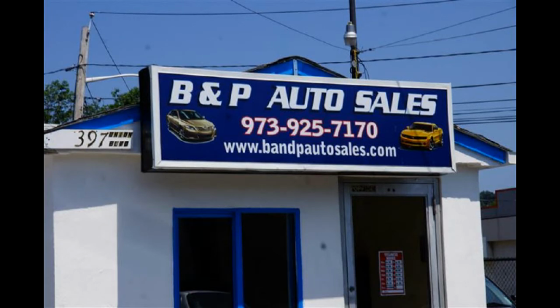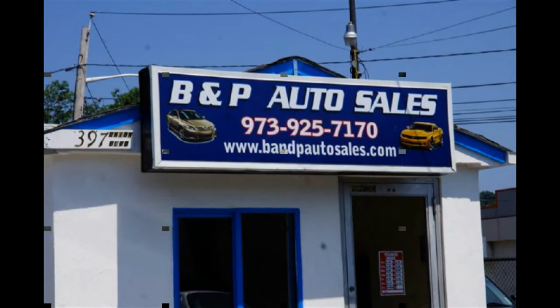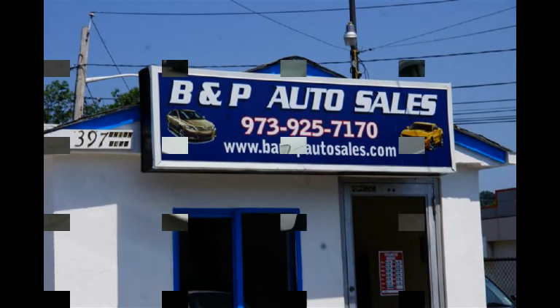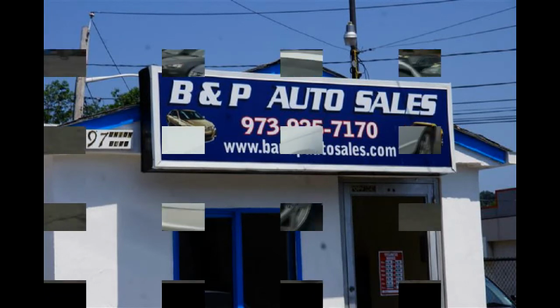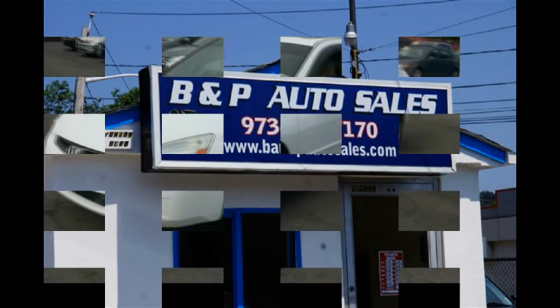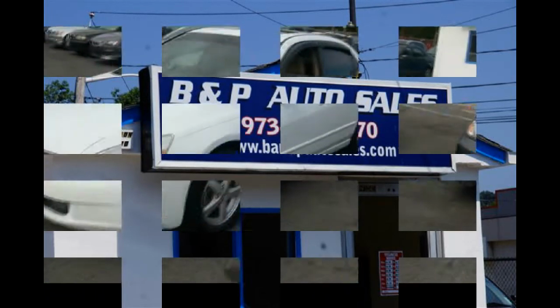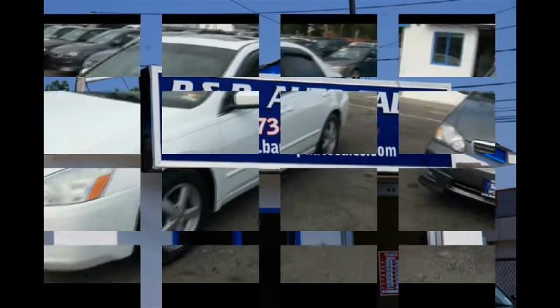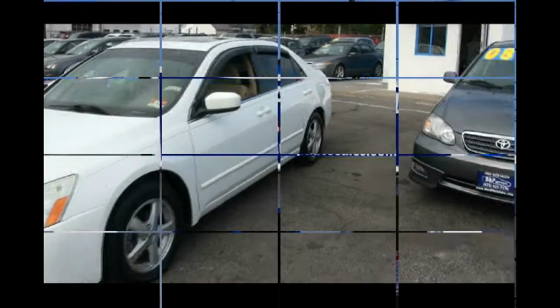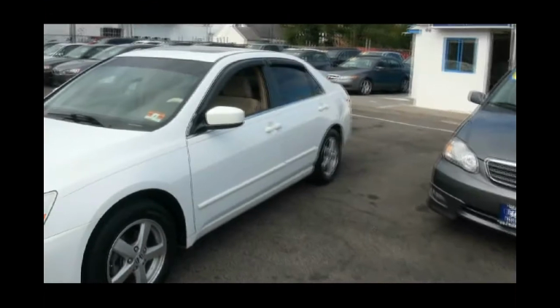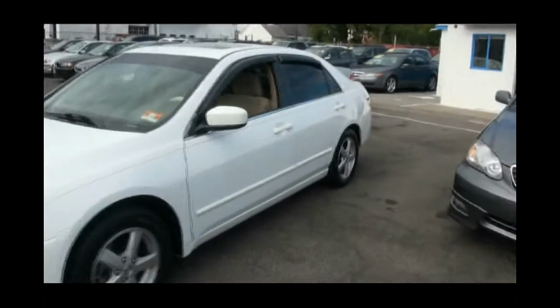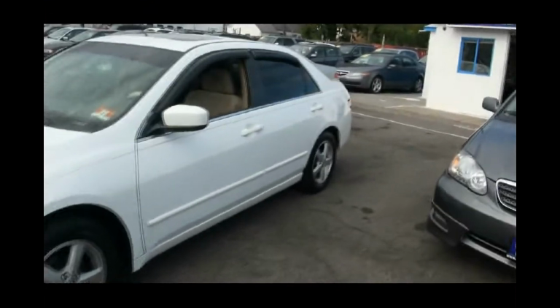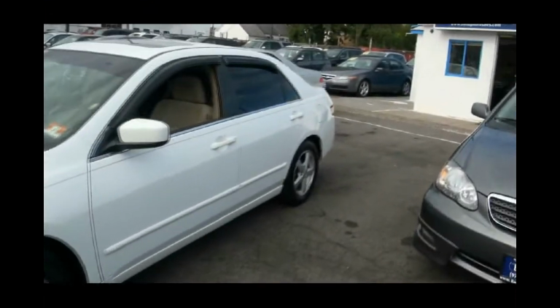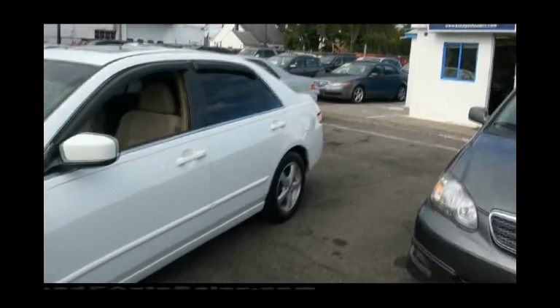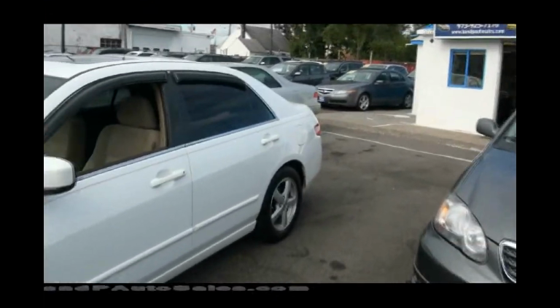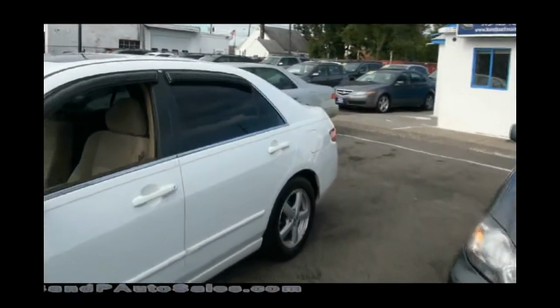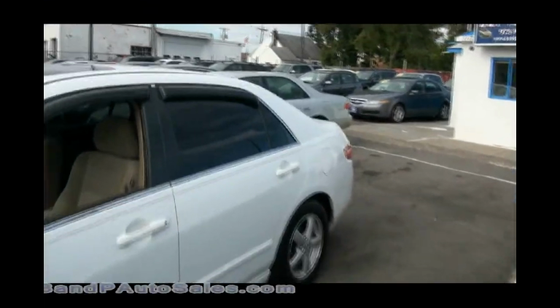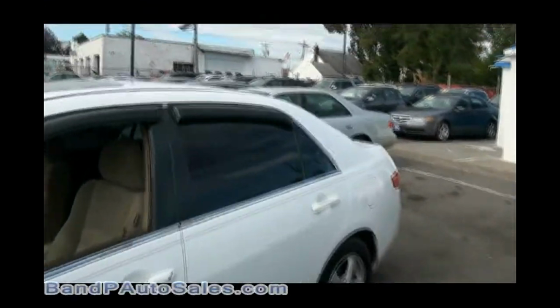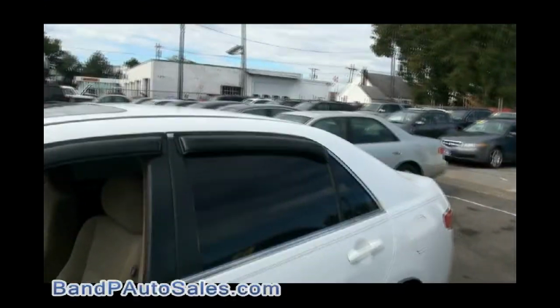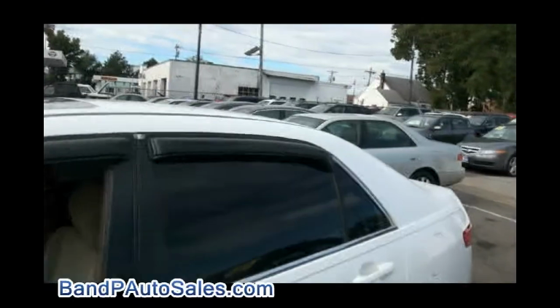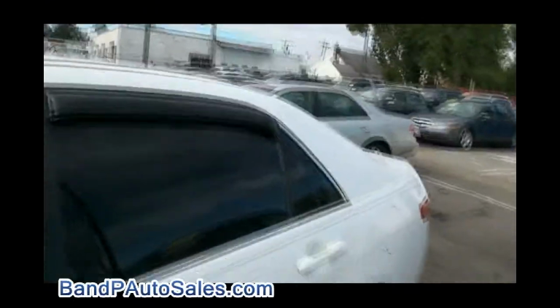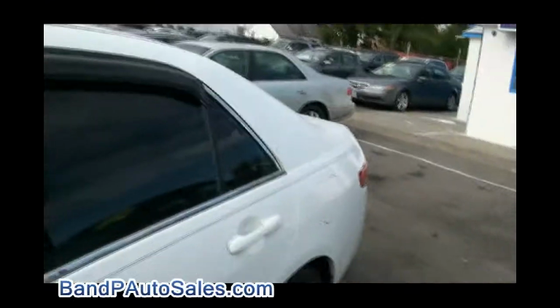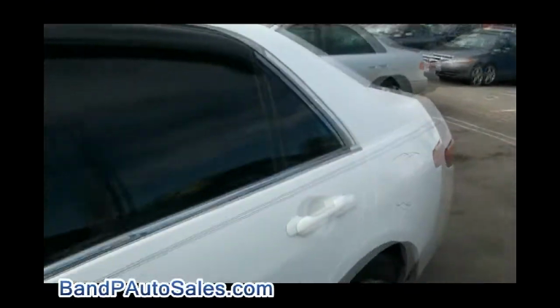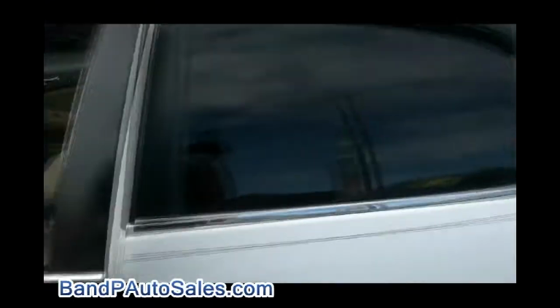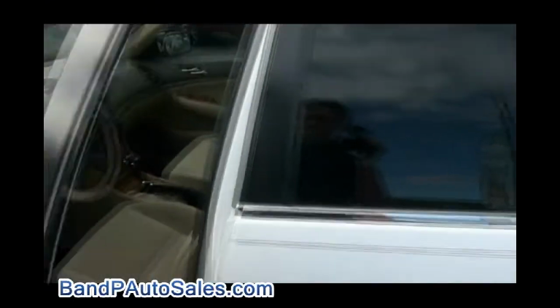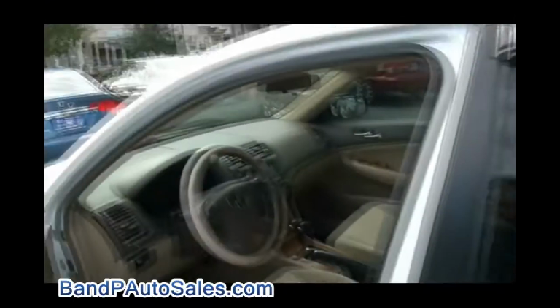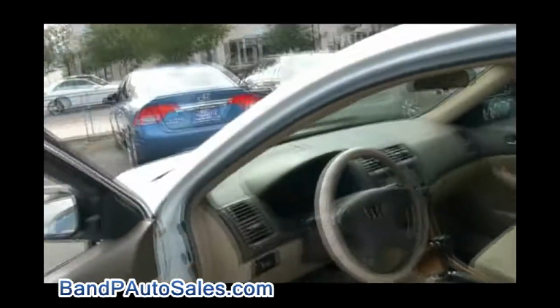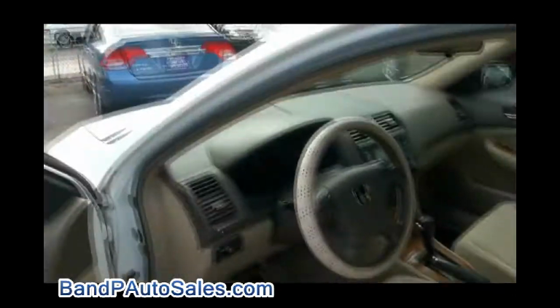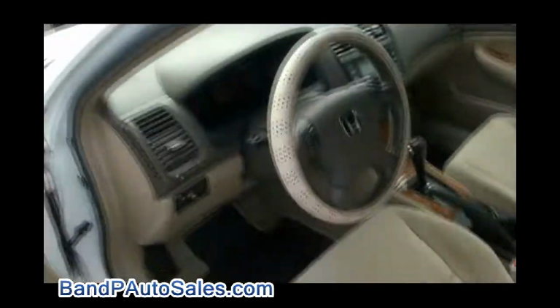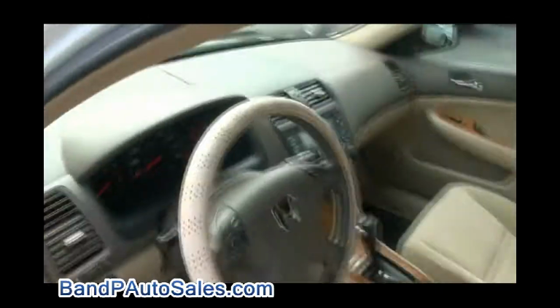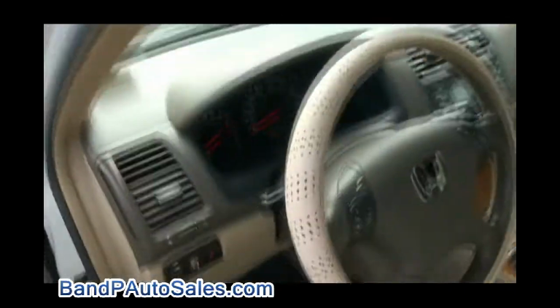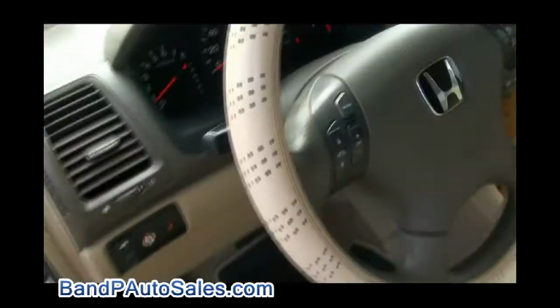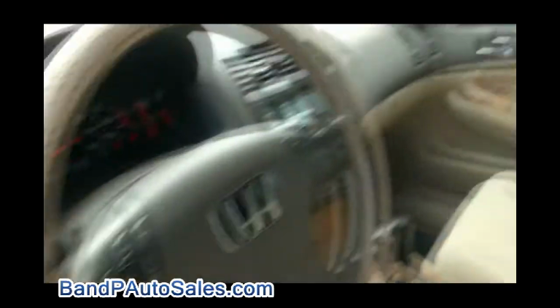Welcome to B&P Auto Sales. Very nice Honda Accord EX Edition. Has the rain cars tinted windows. Let me put up that other window so you can see the tint.